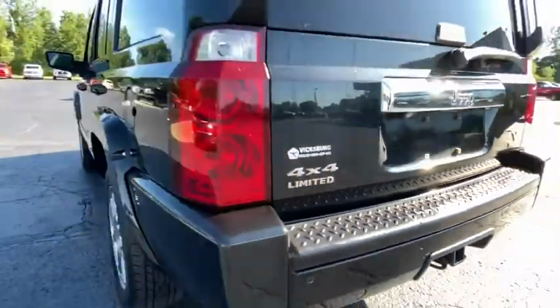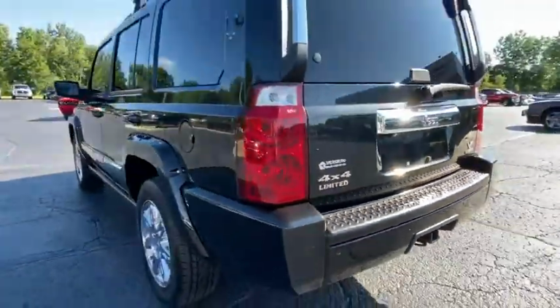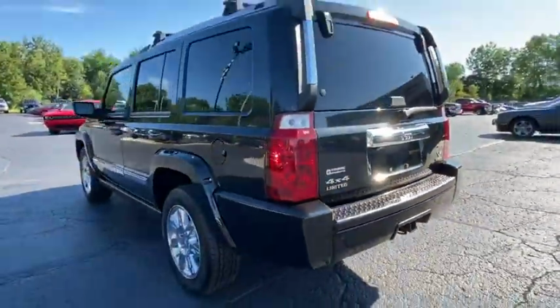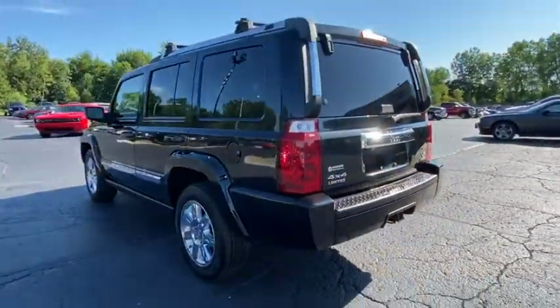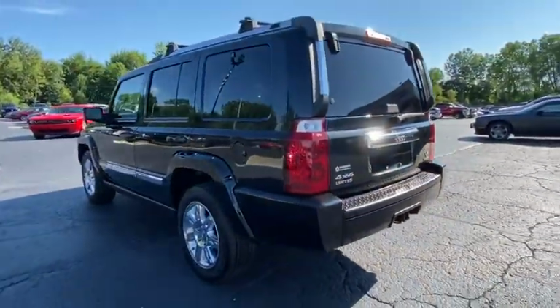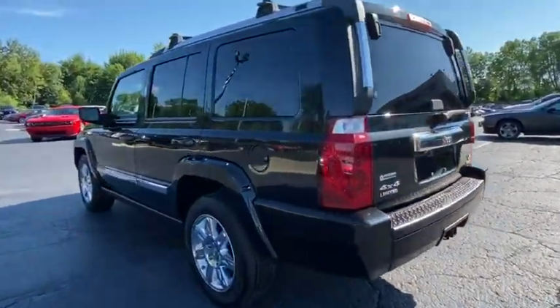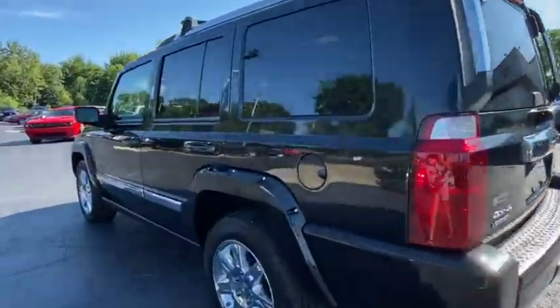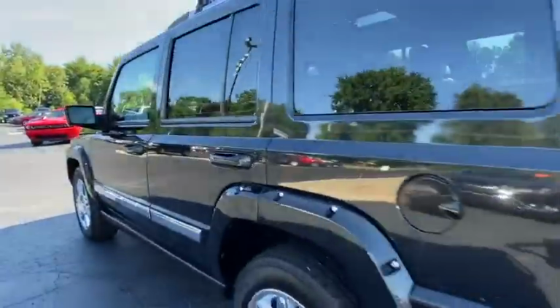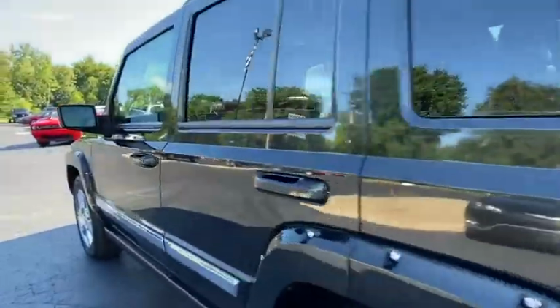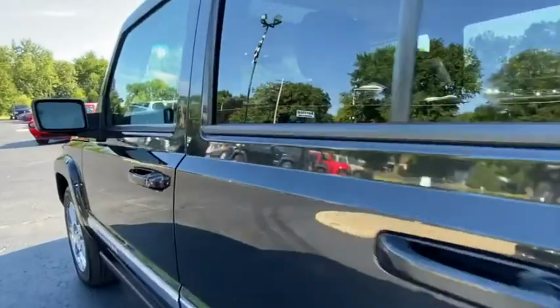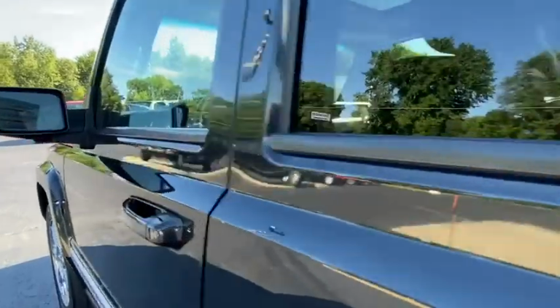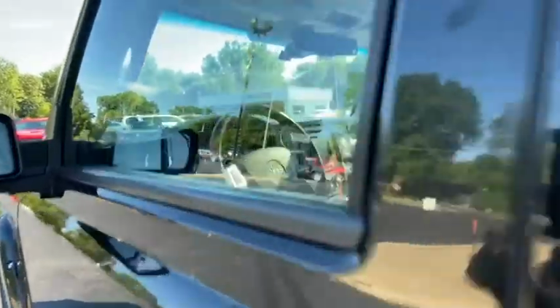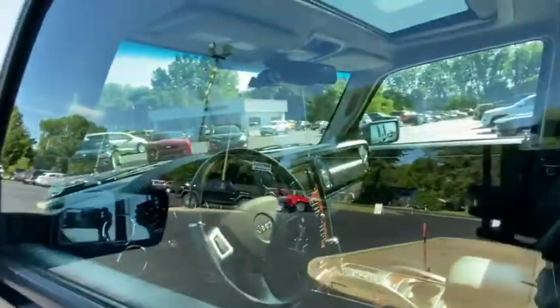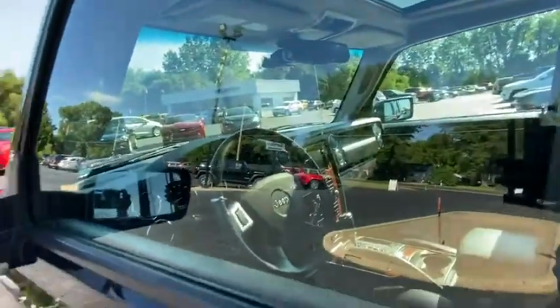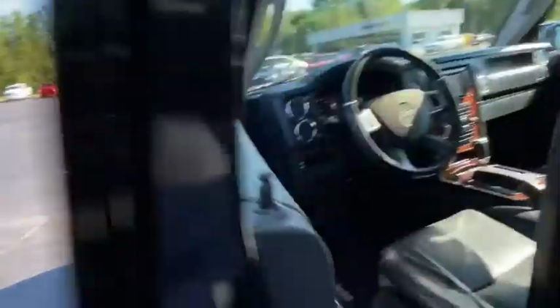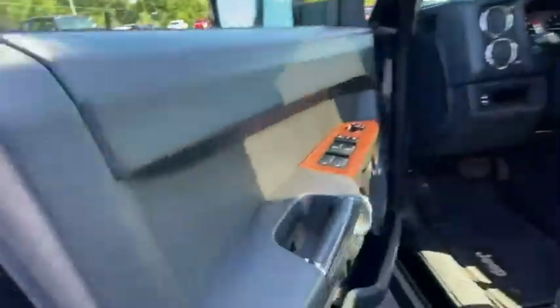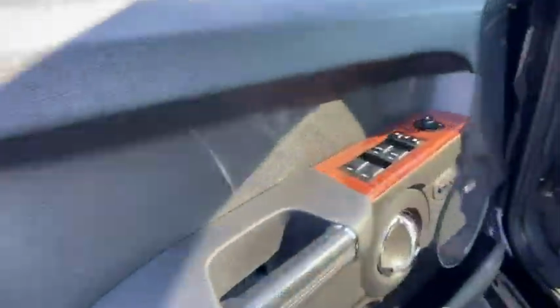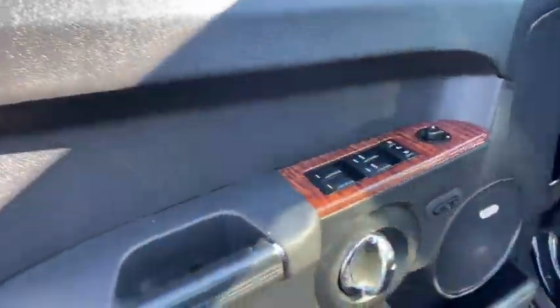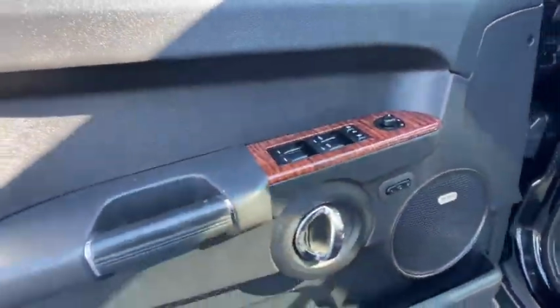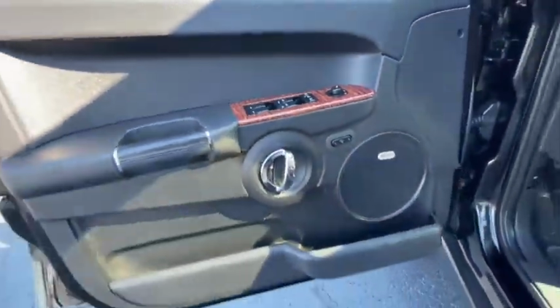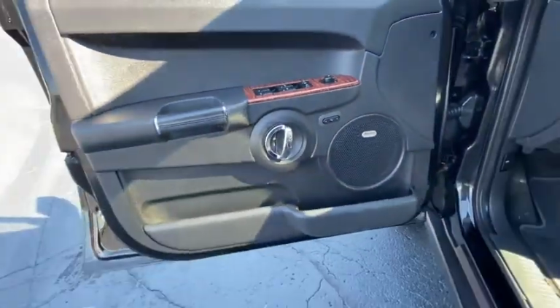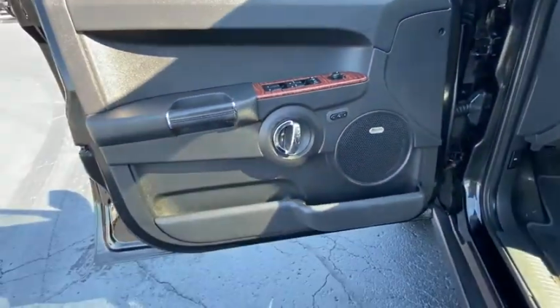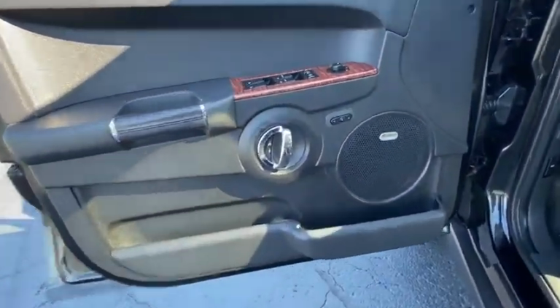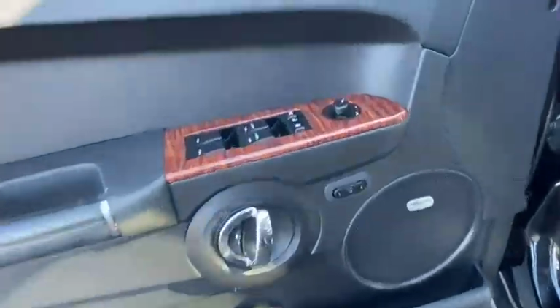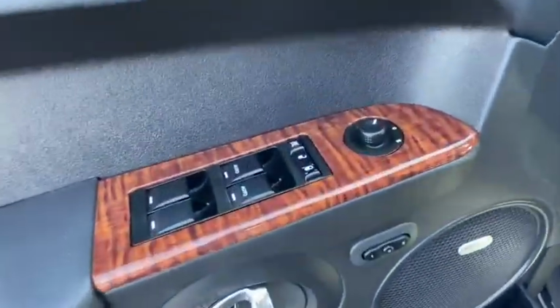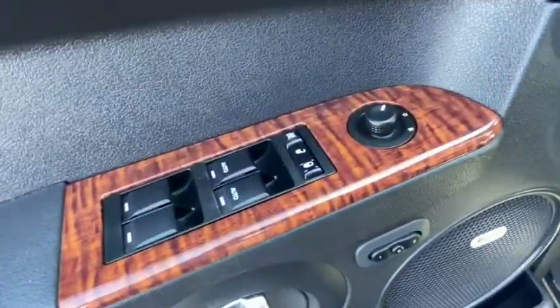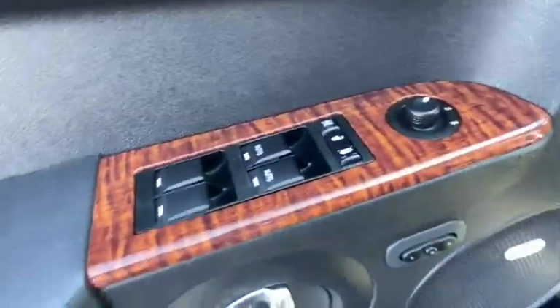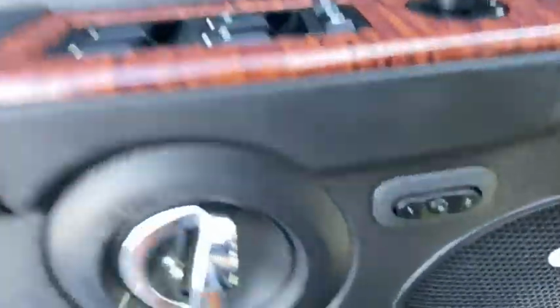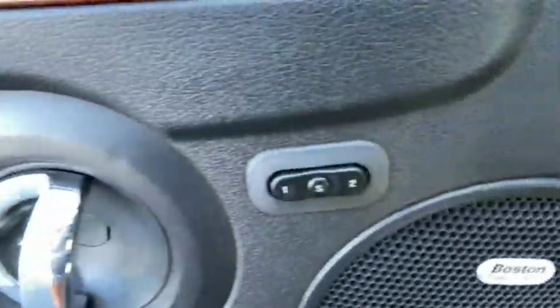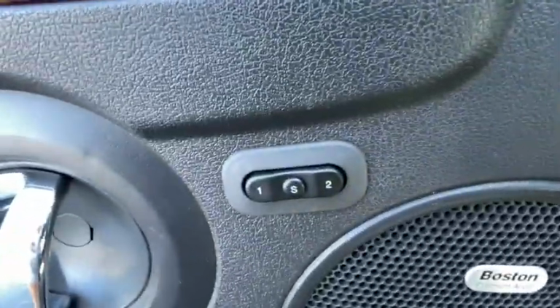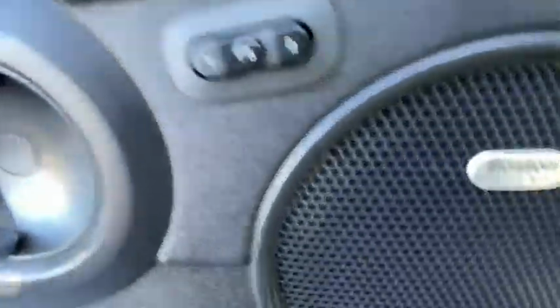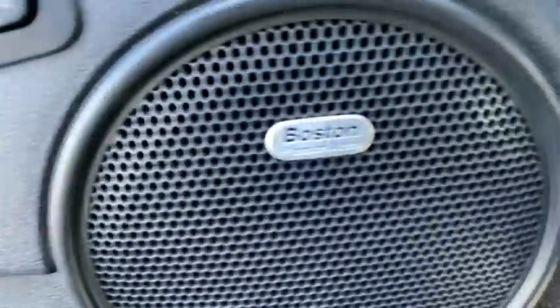Here are some of this vehicle's great options: navigation system, traction control, power passenger seat, leather-wrapped steering wheel, dual airbags, alloy wheels, power steering, four-wheel disc brakes.